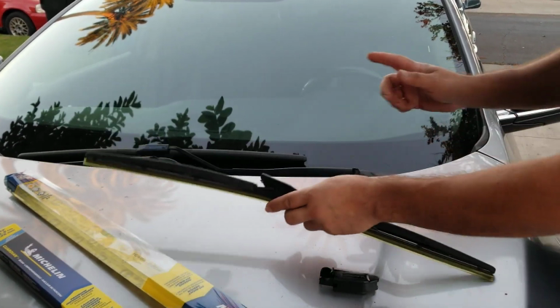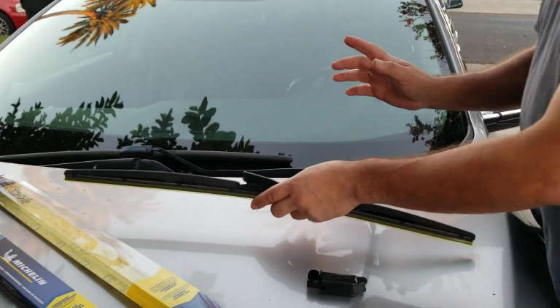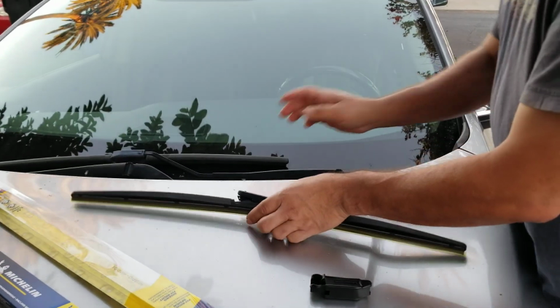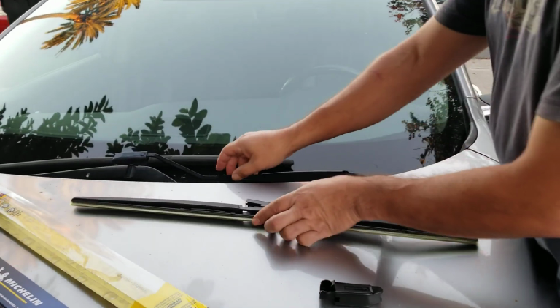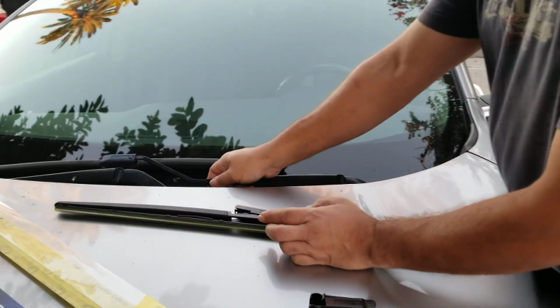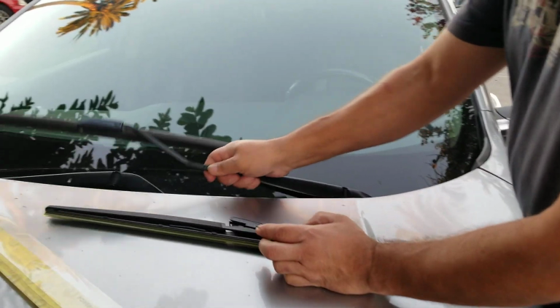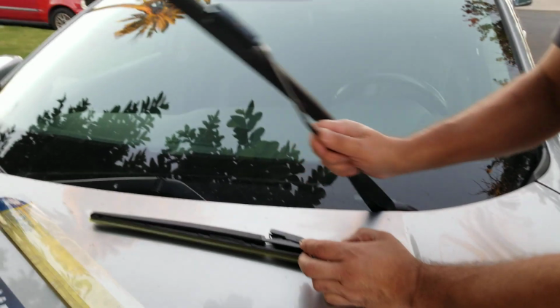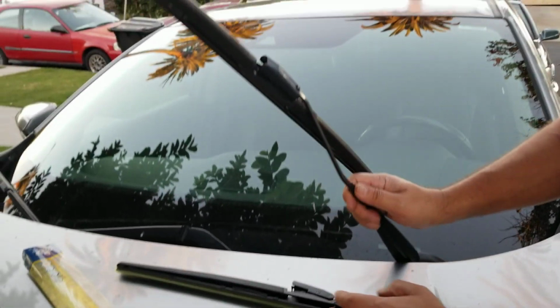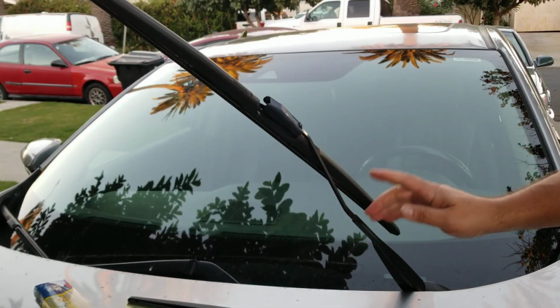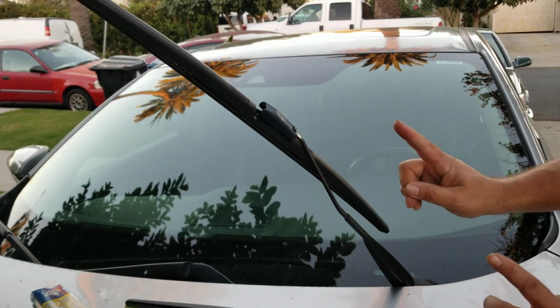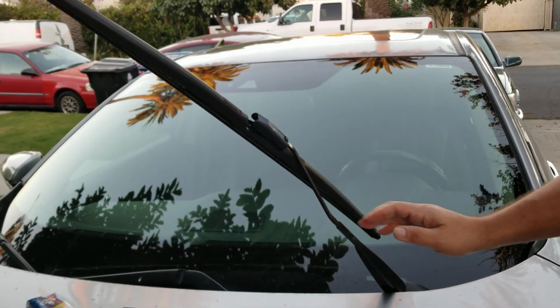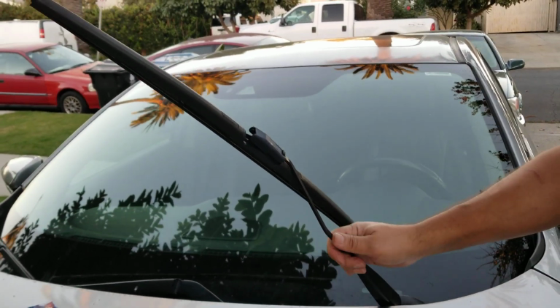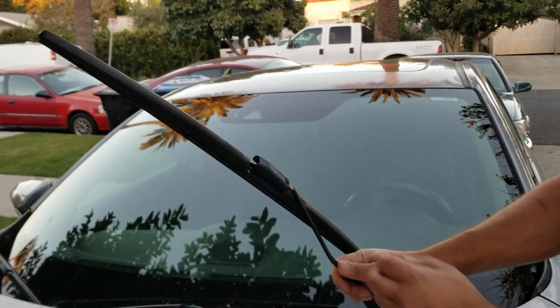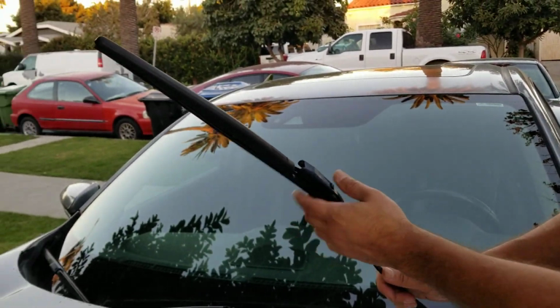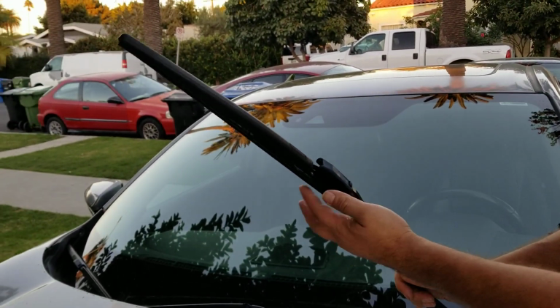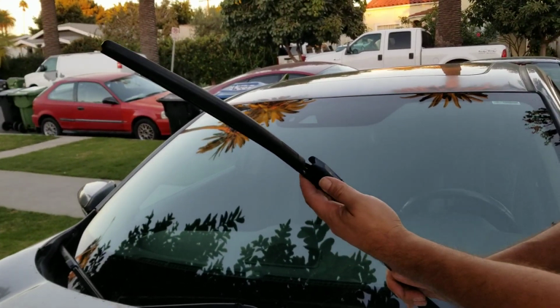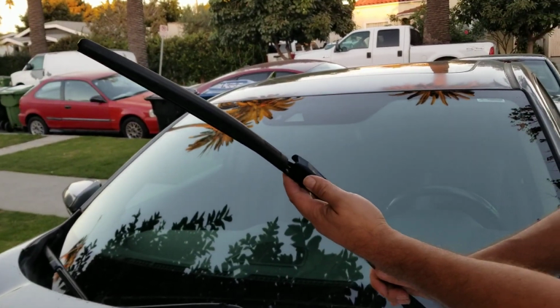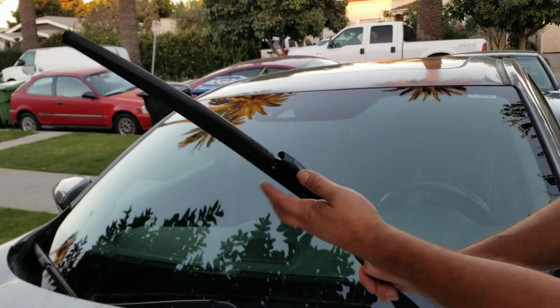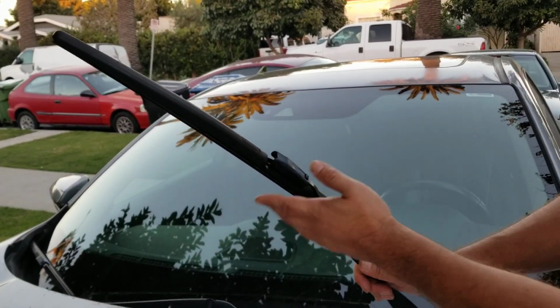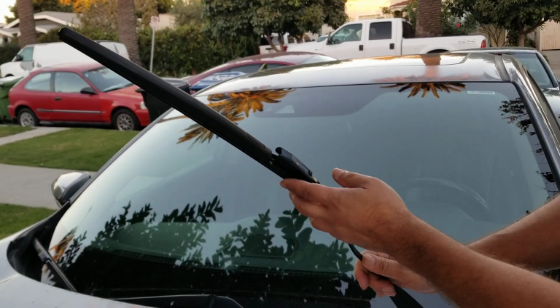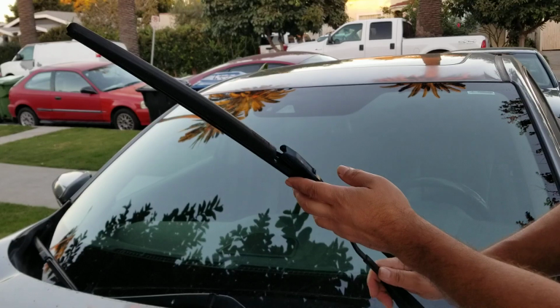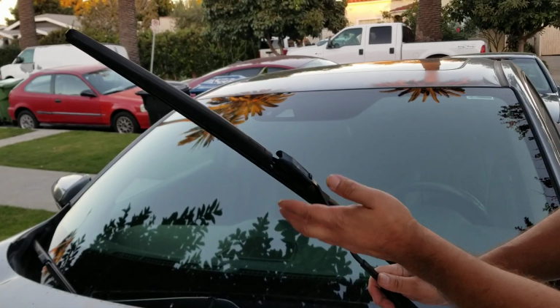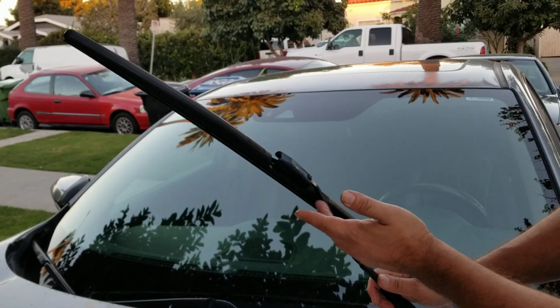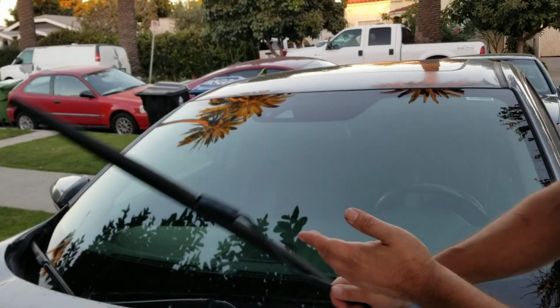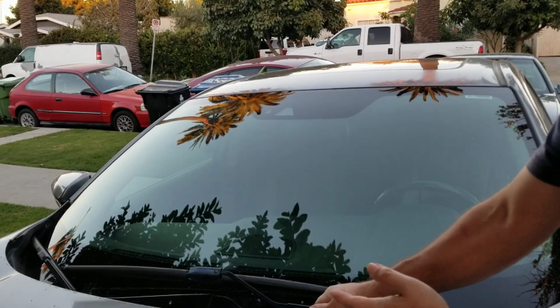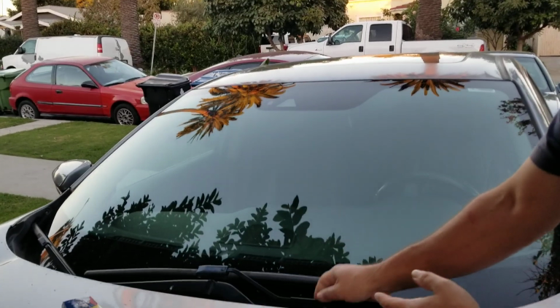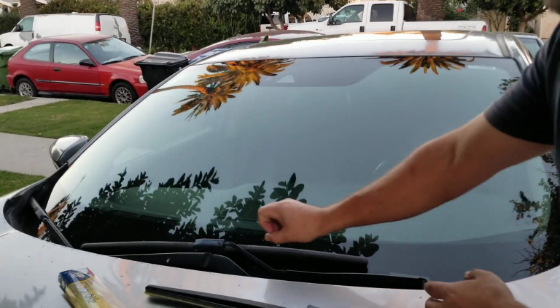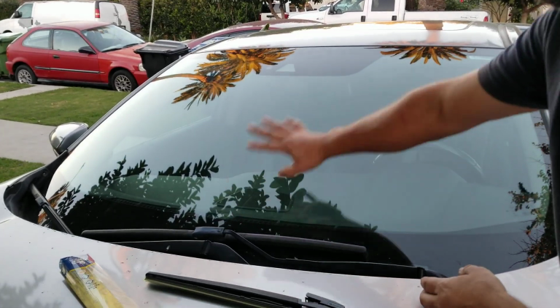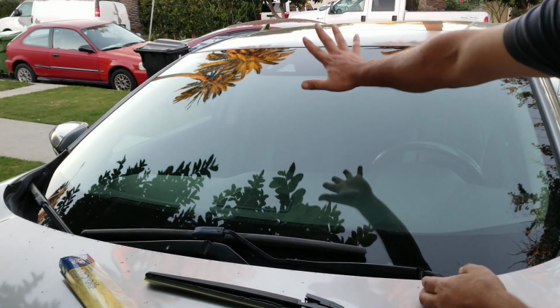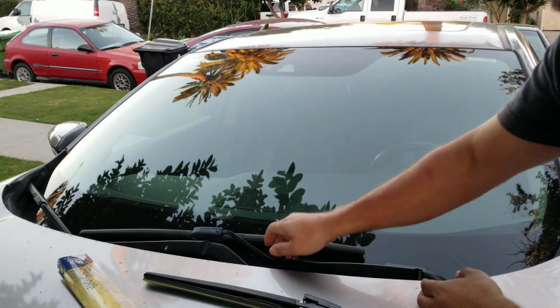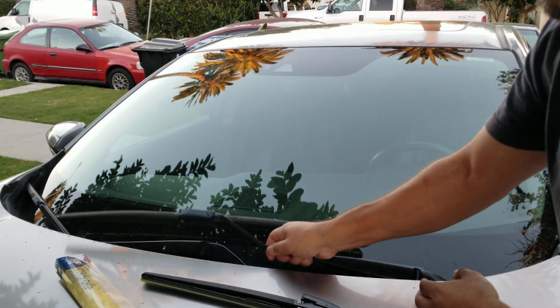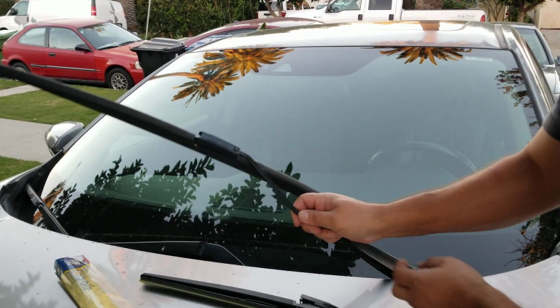My recommendation is to never leave the wiper arms up like that, especially without the wiper blade attached. The reason being is they'll slam down on your glass and then you'll have broken glass.